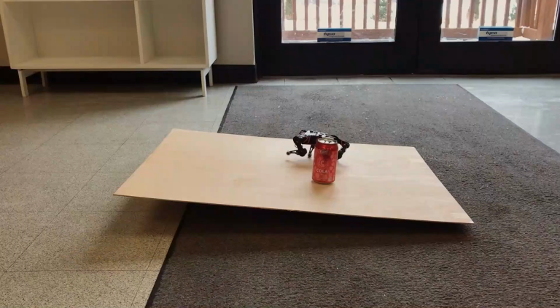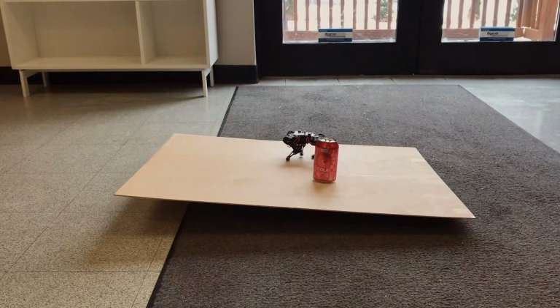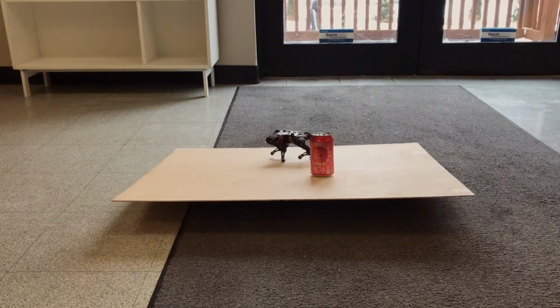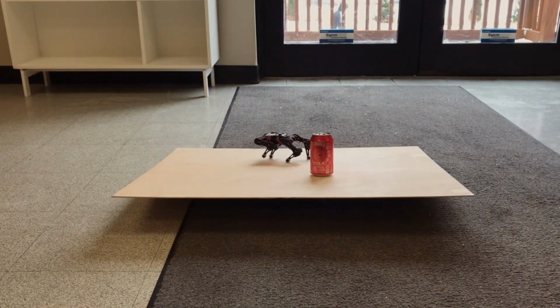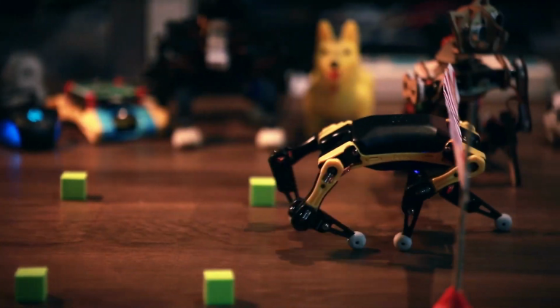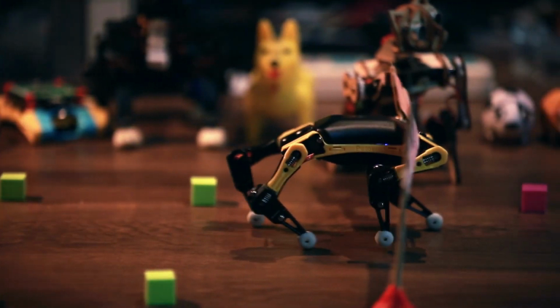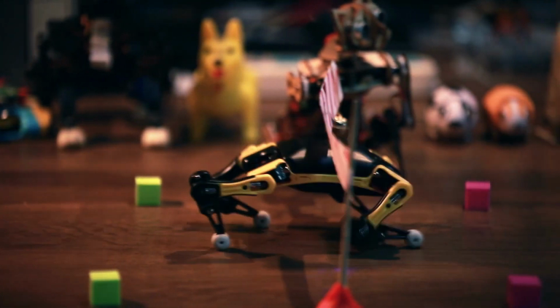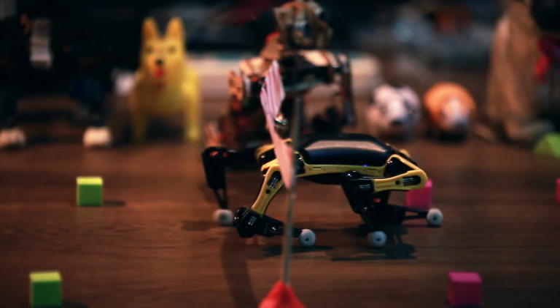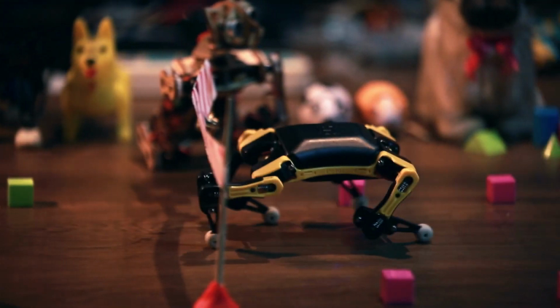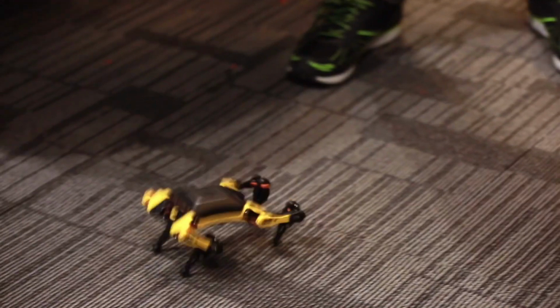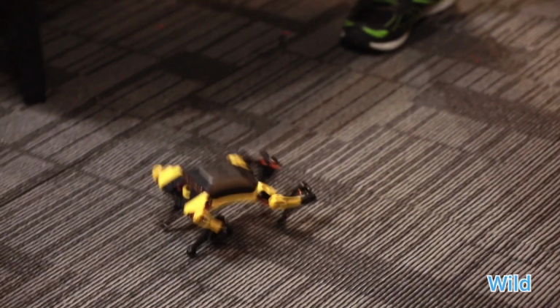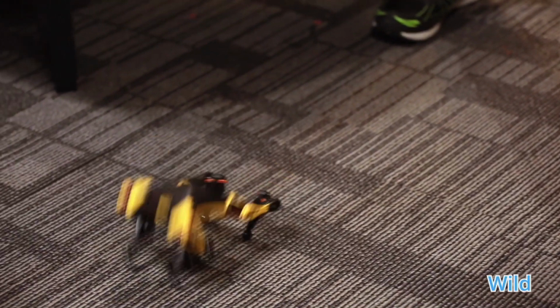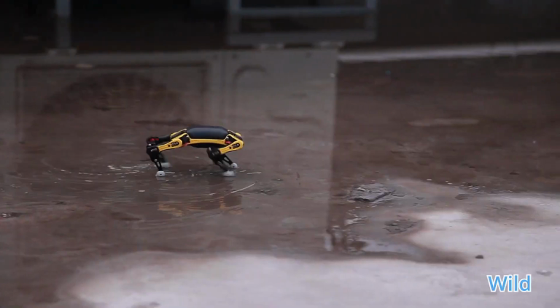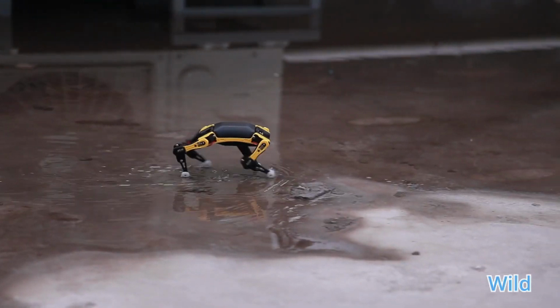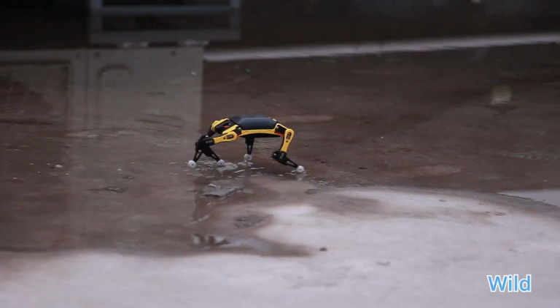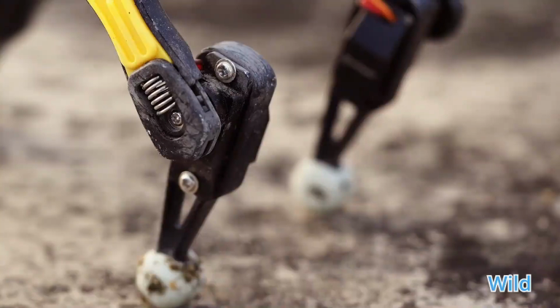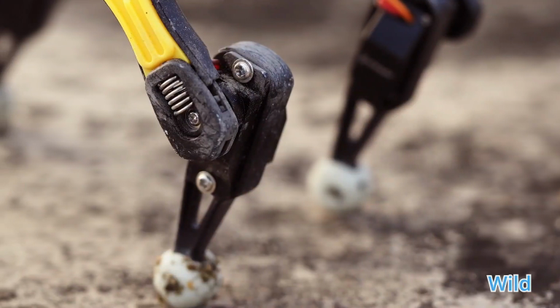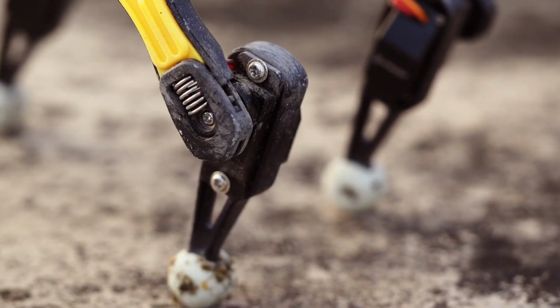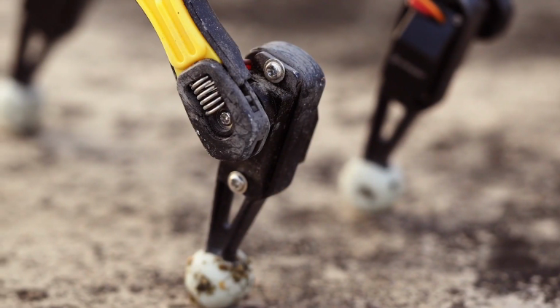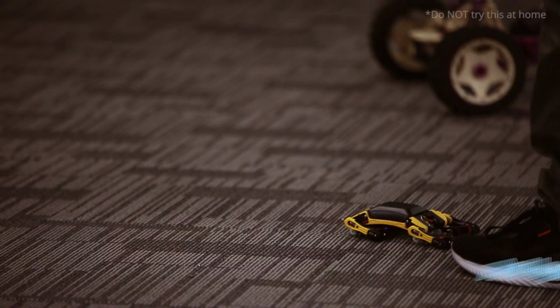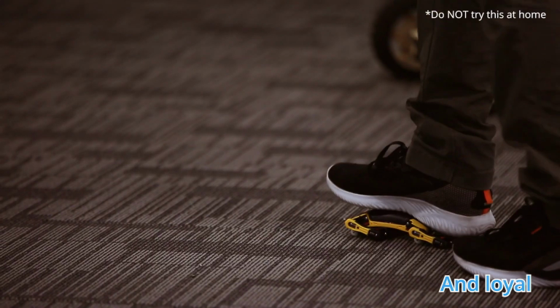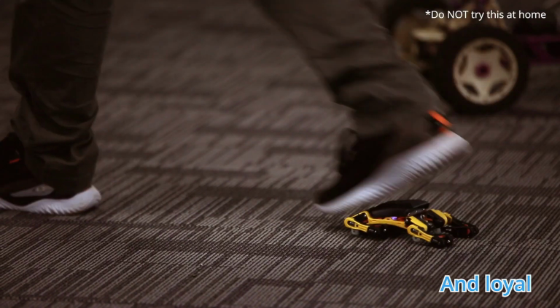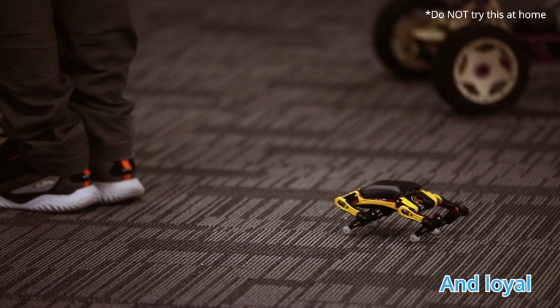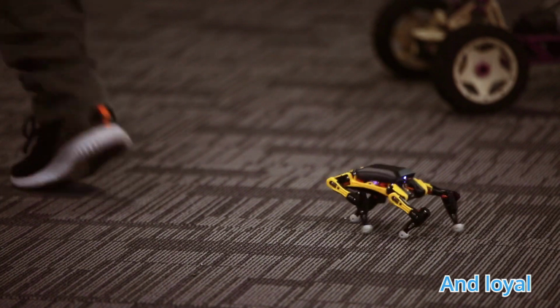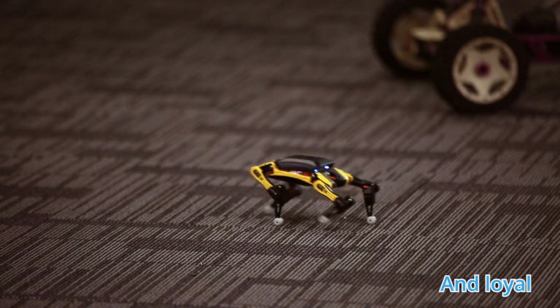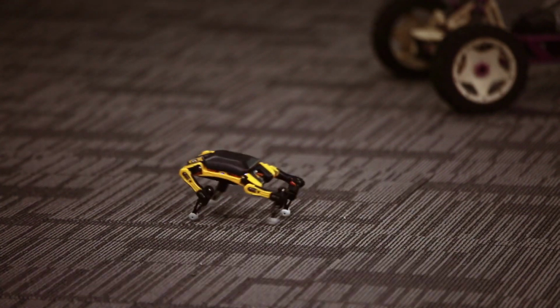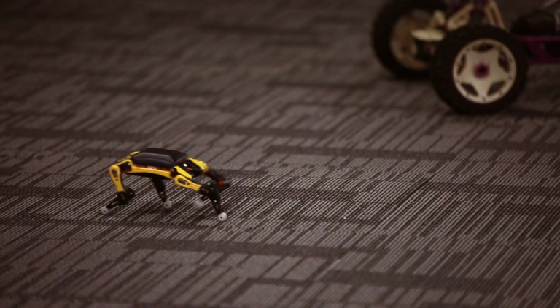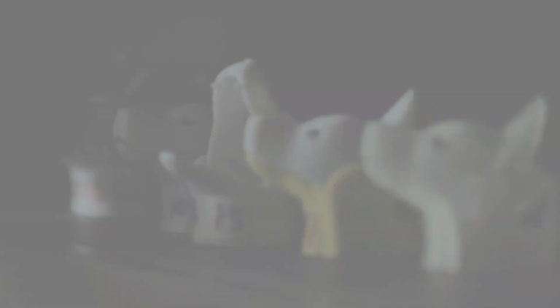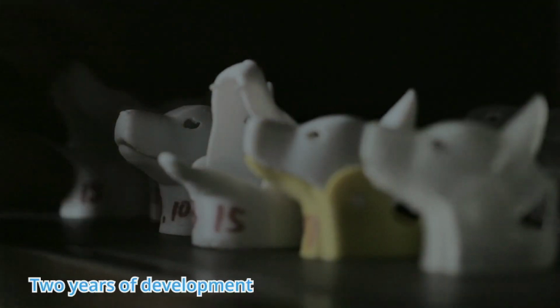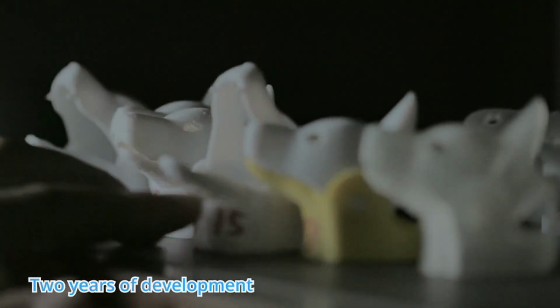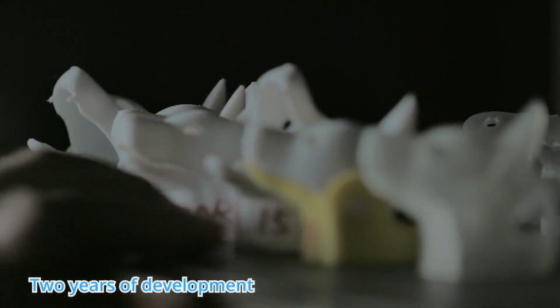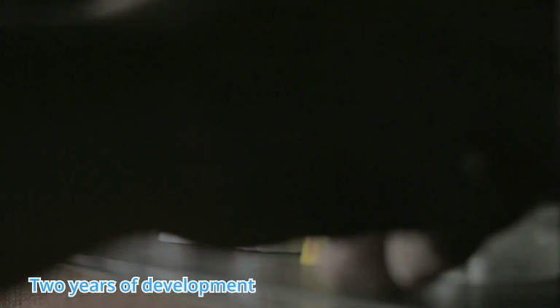Legged motion gives it more freedom to navigate unstructured terrains and expresses the joy of life whenever it moves. Such dynamic maneuverability was only seen on a few luxury robots from the best labs or tycoon companies.